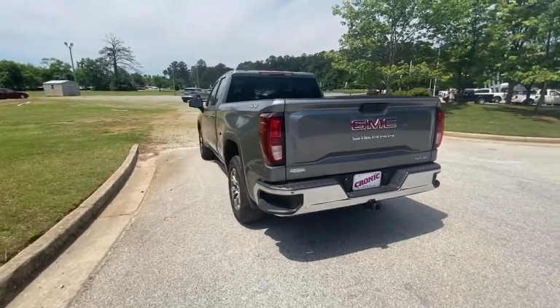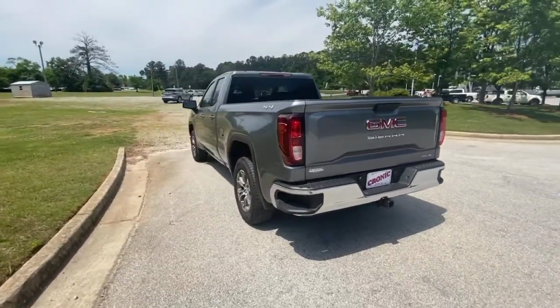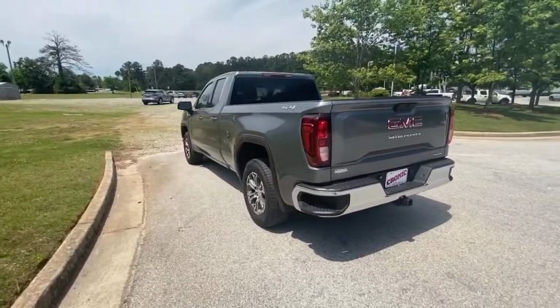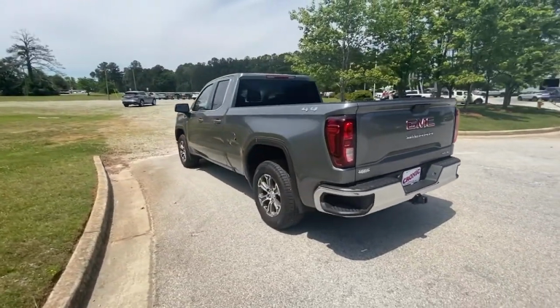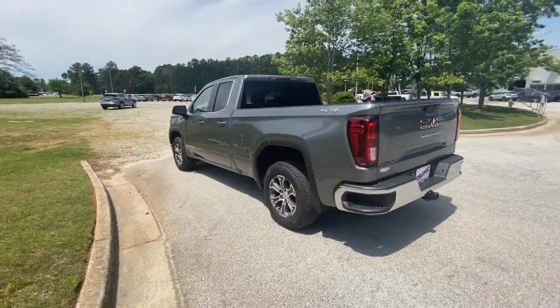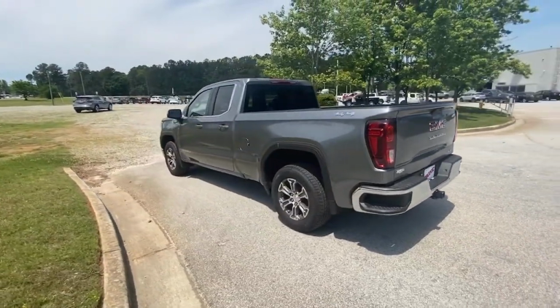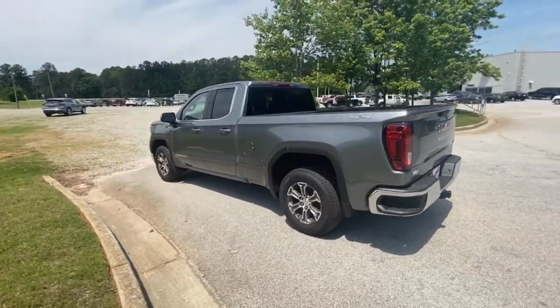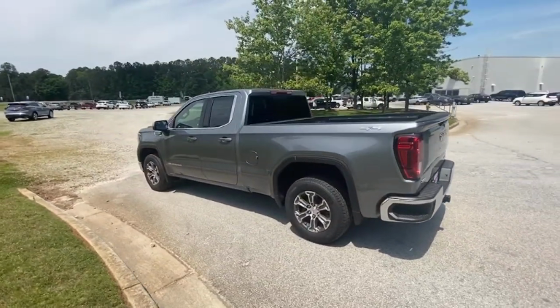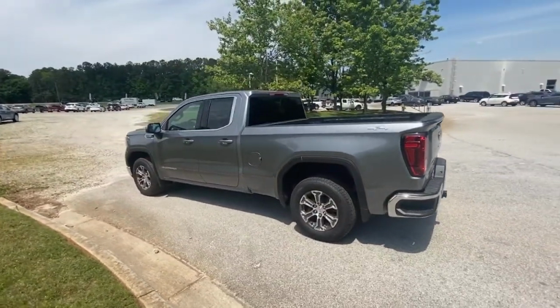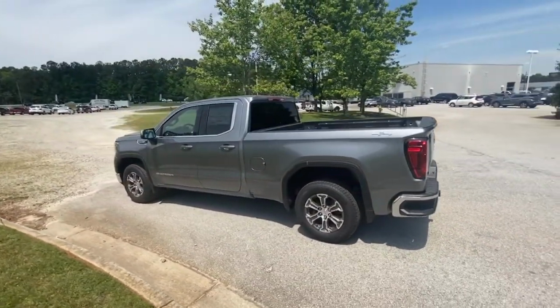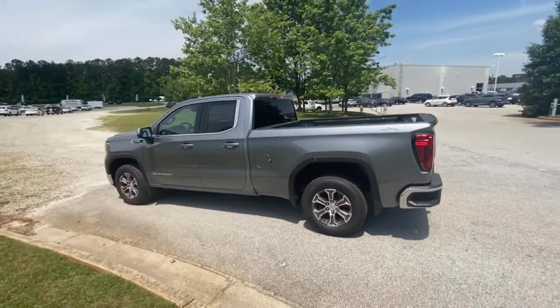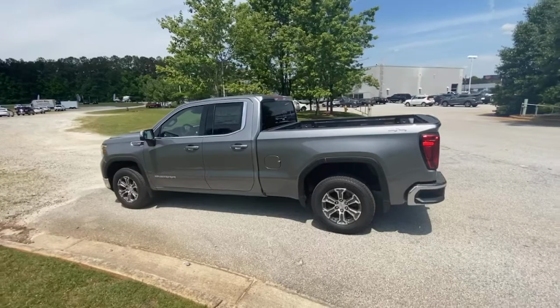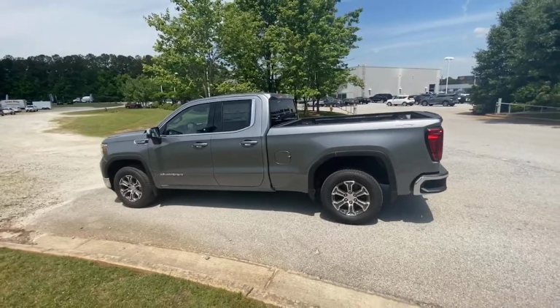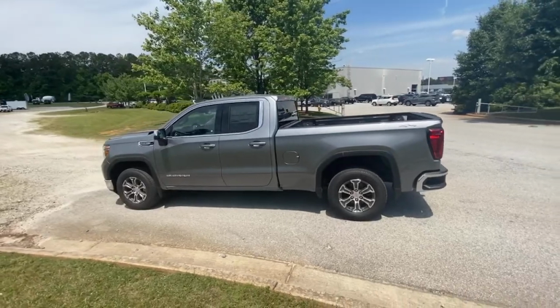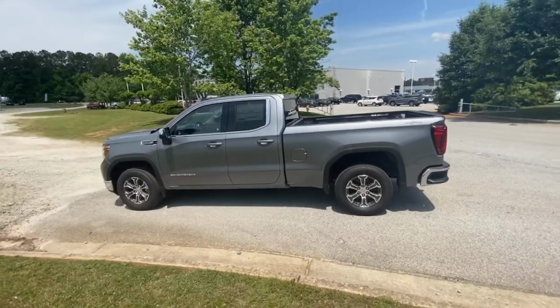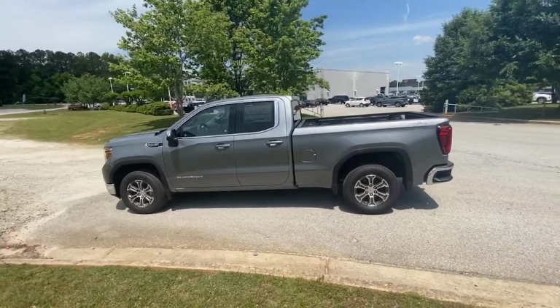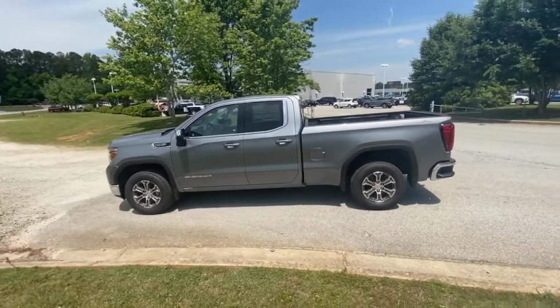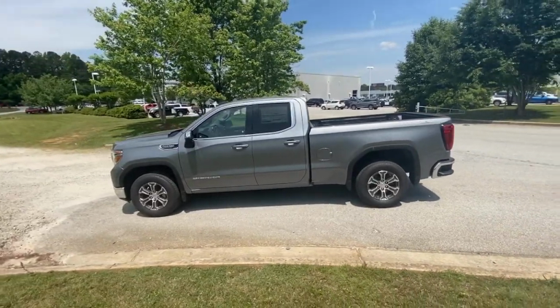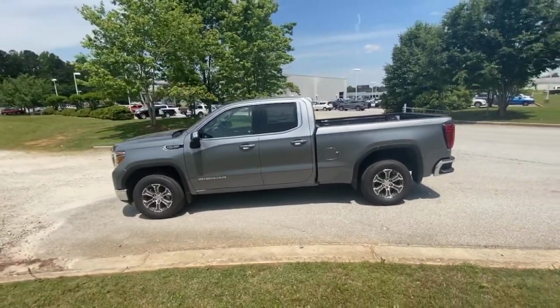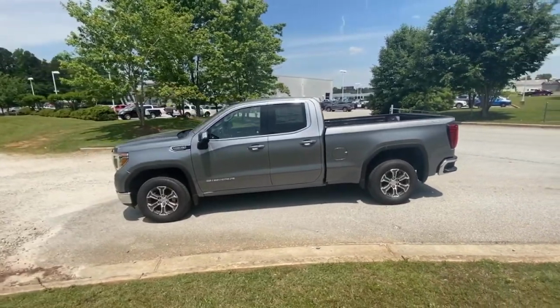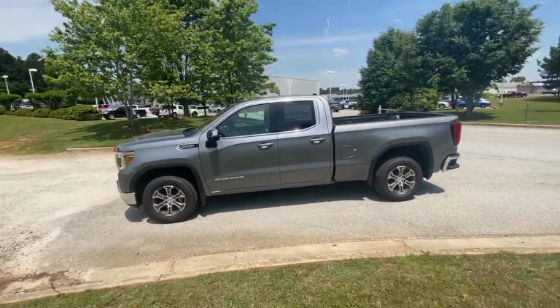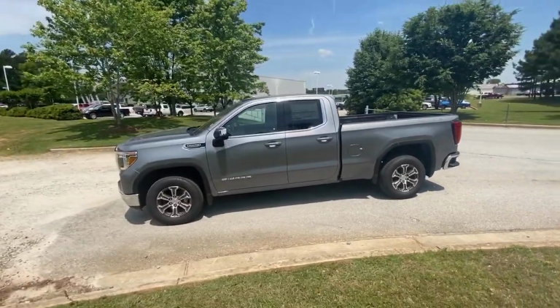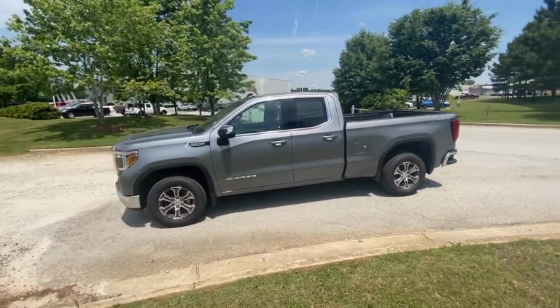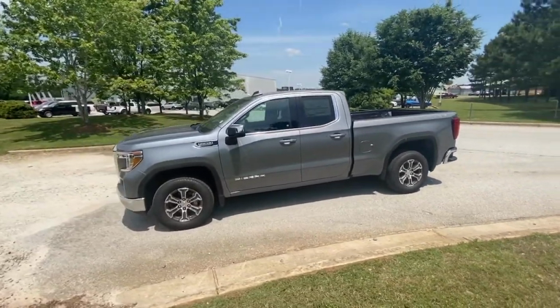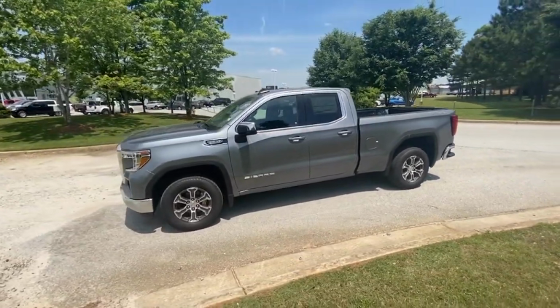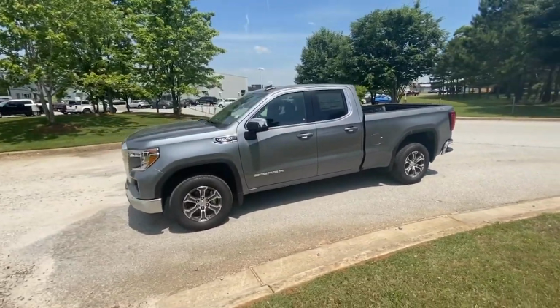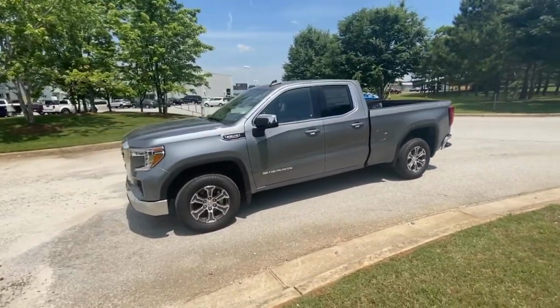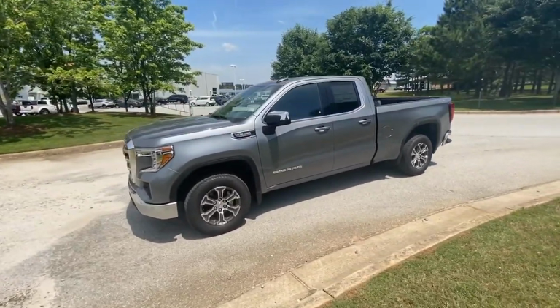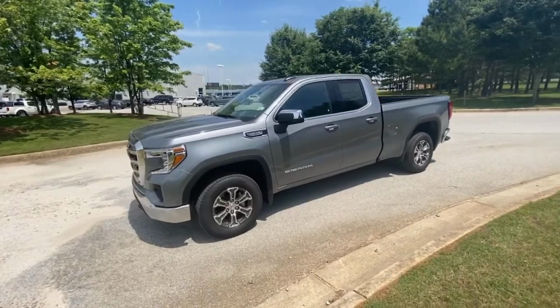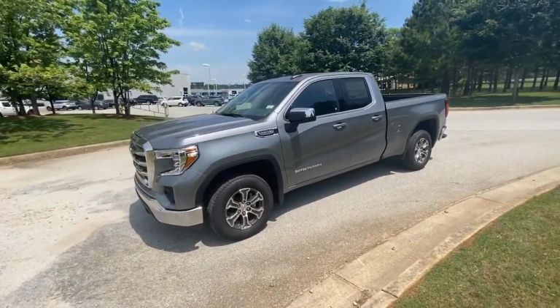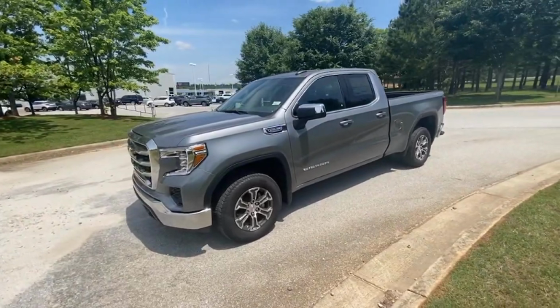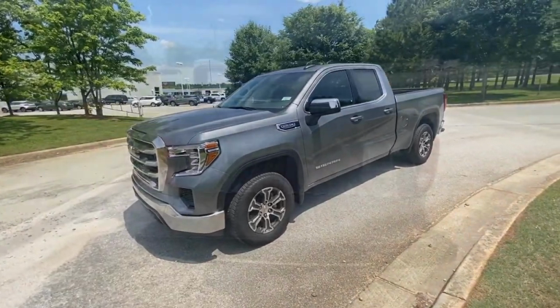These are just some of the great options this vehicle comes with: keyless entry, backup camera, remote engine start, satellite radio, and four-wheel drive.